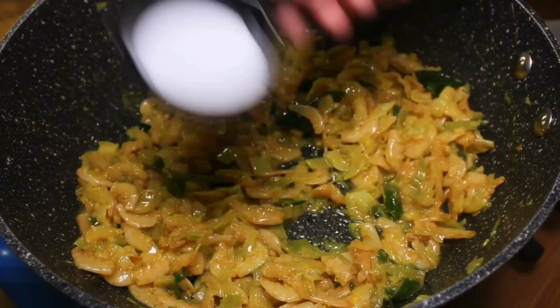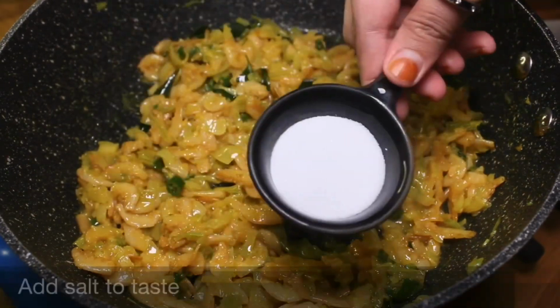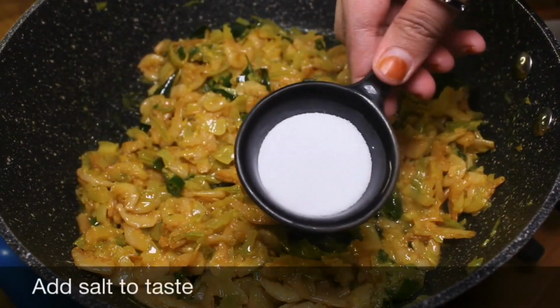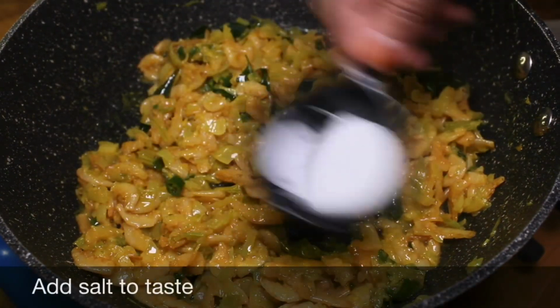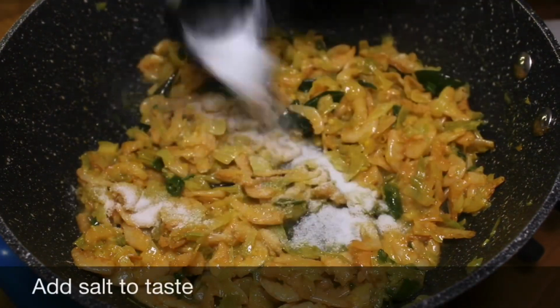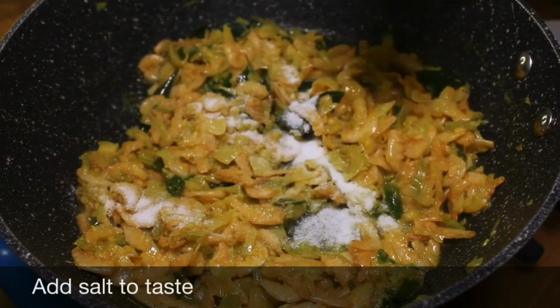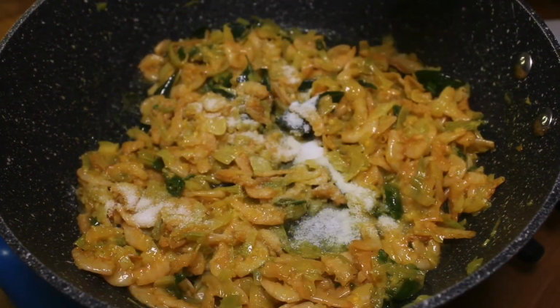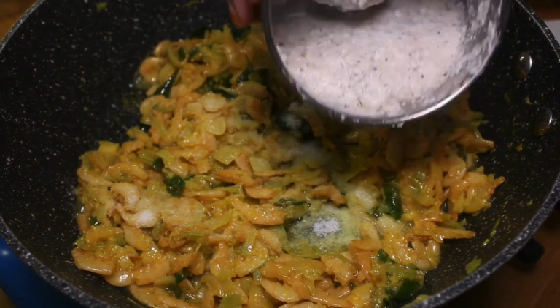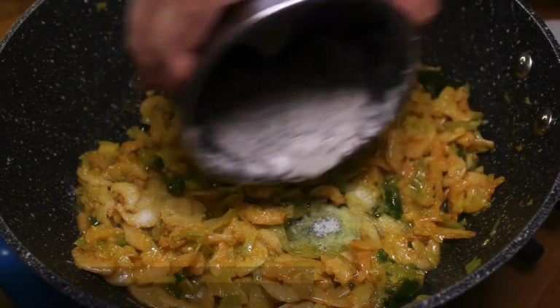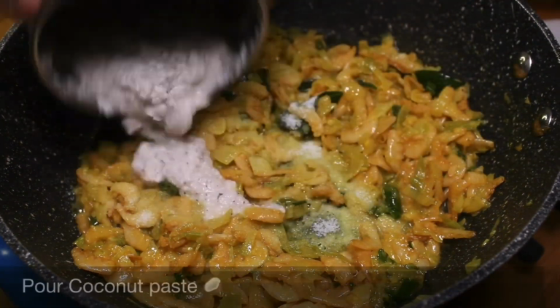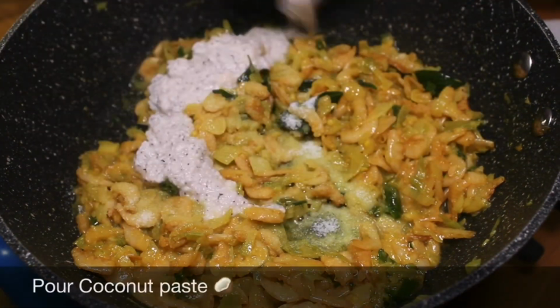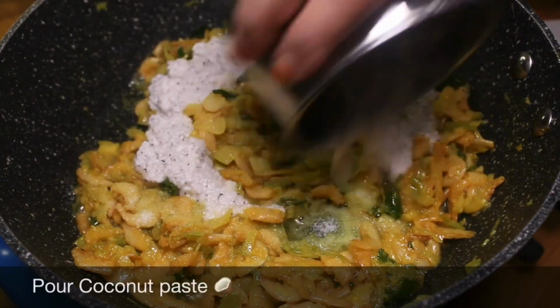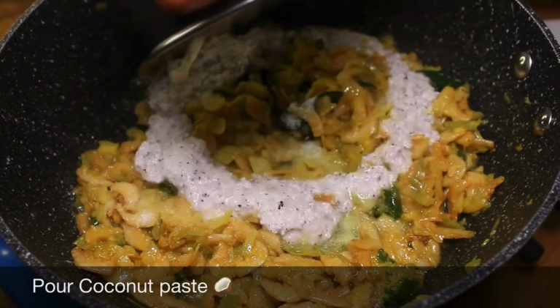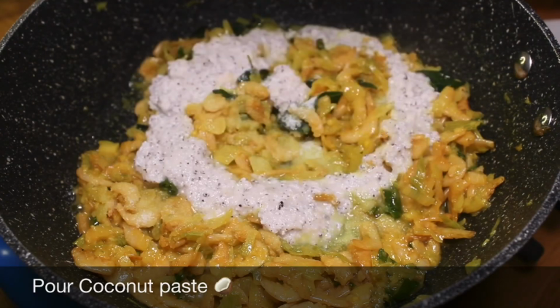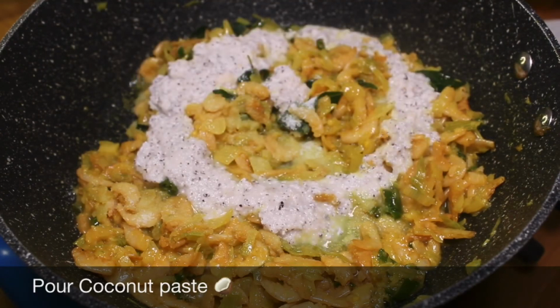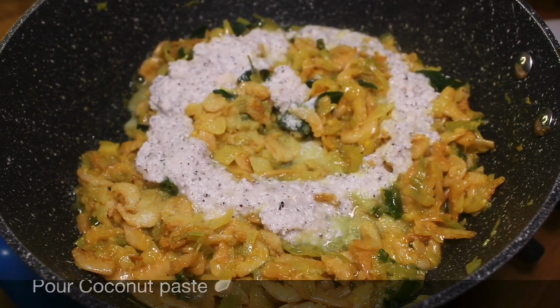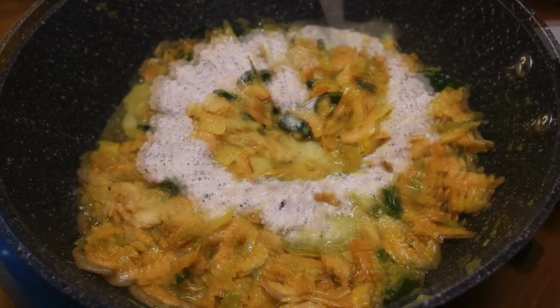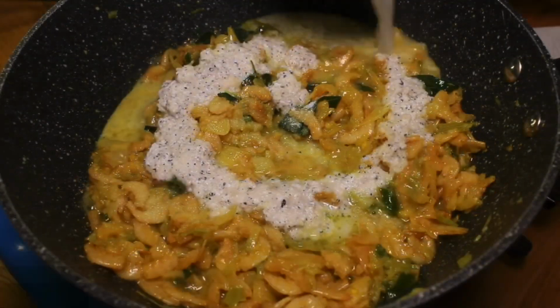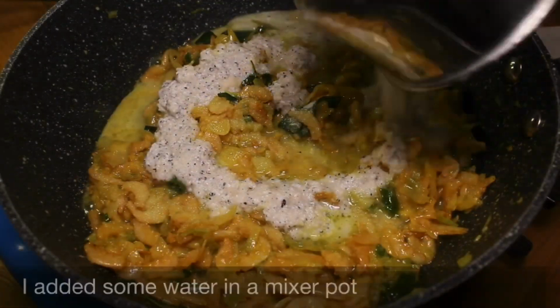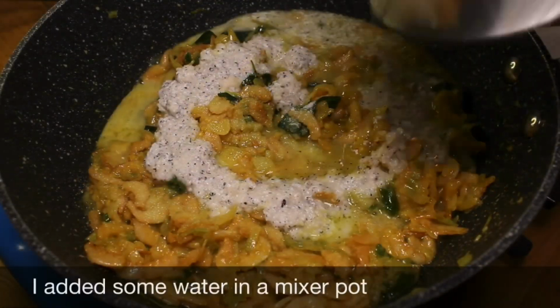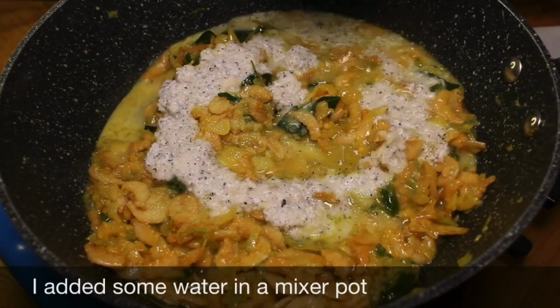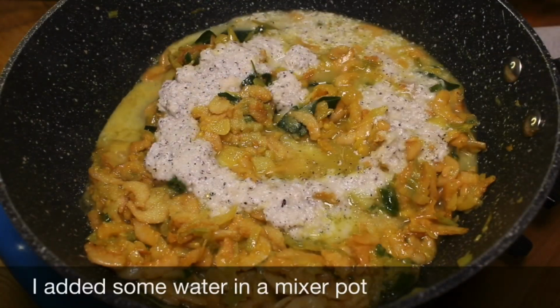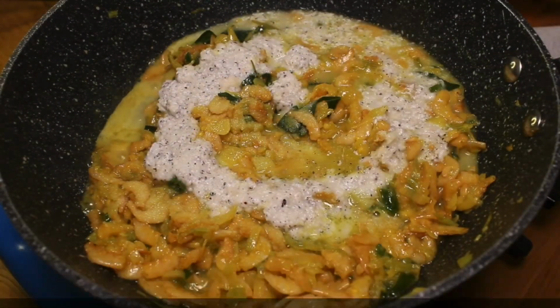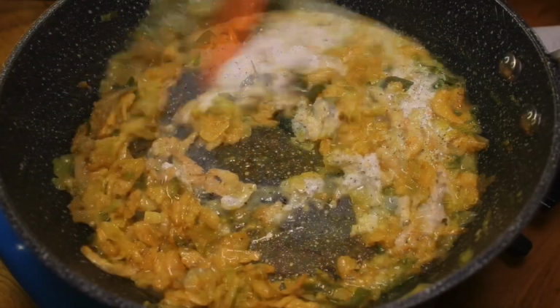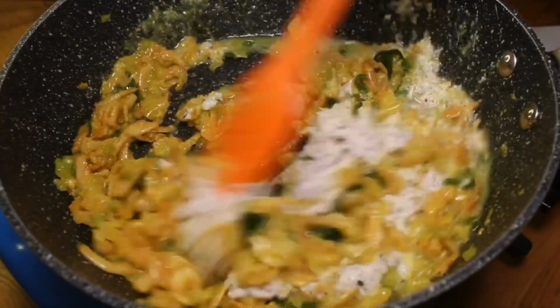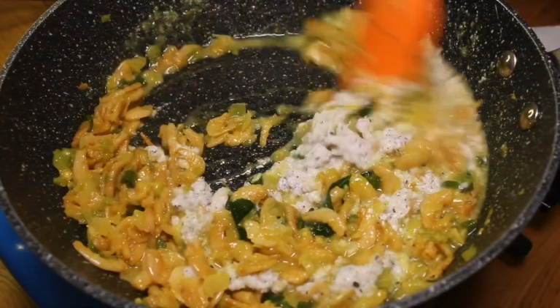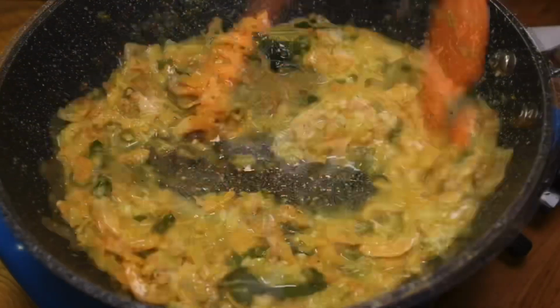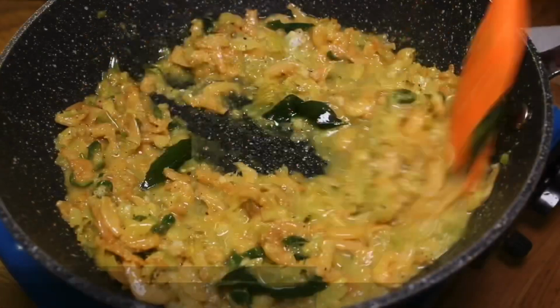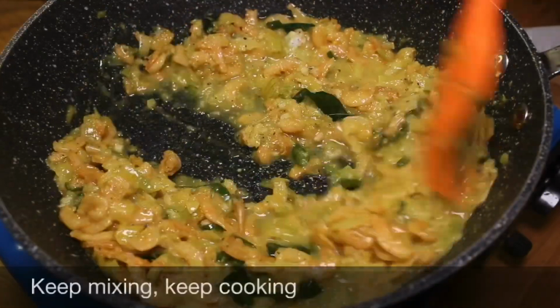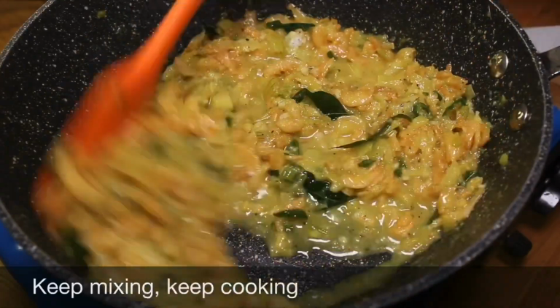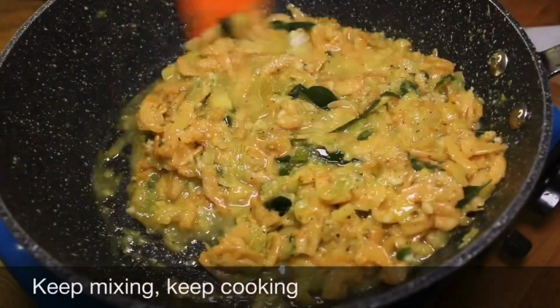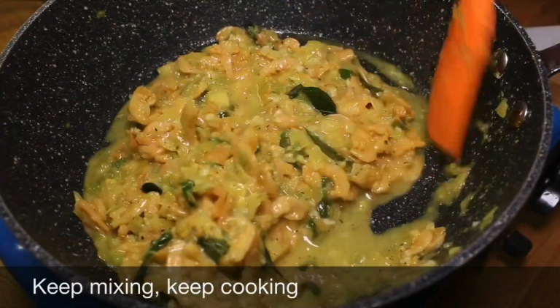Add salt to taste, pour in the coconut paste — add some water in the mixer pot to rinse it — and keep mixing and cooking.